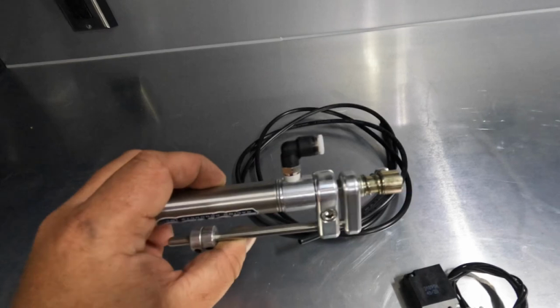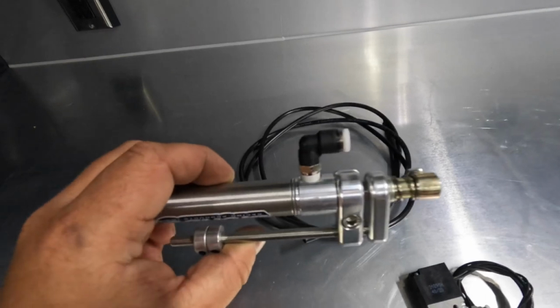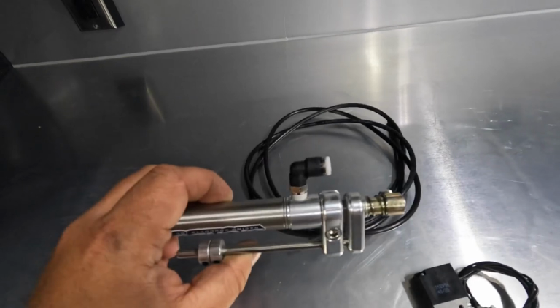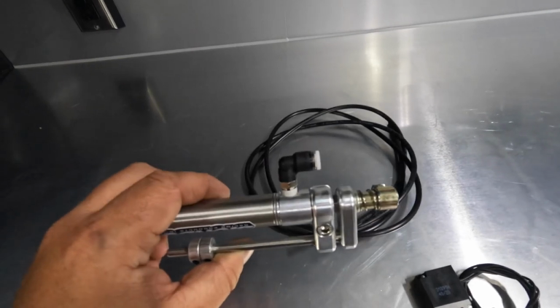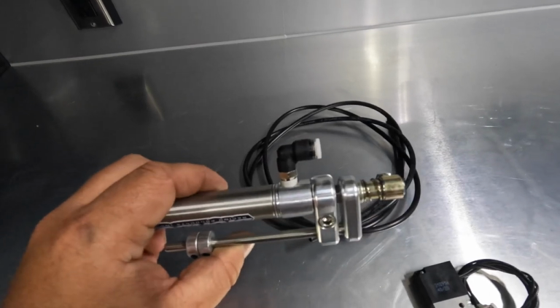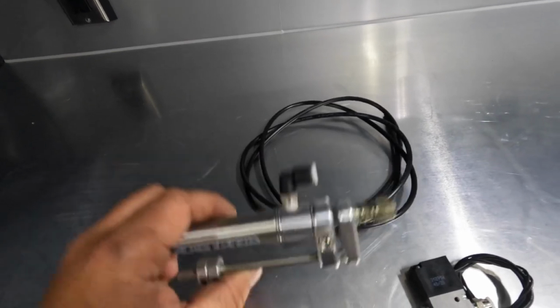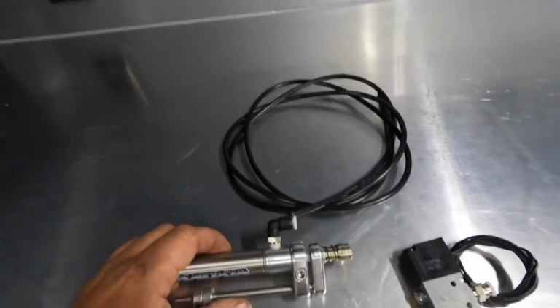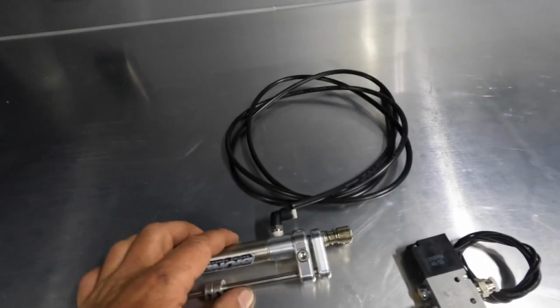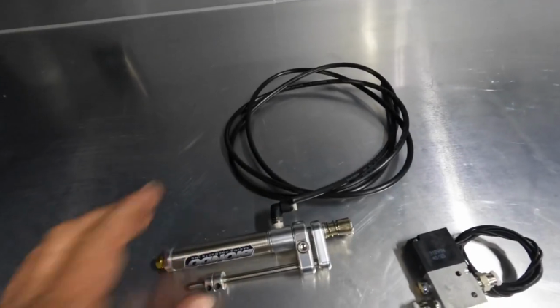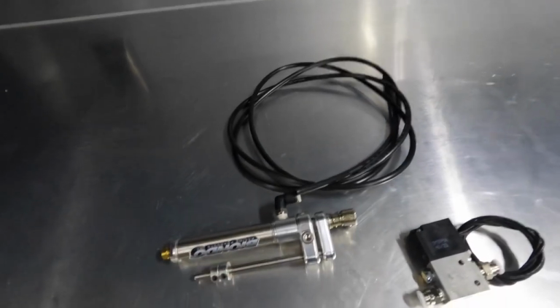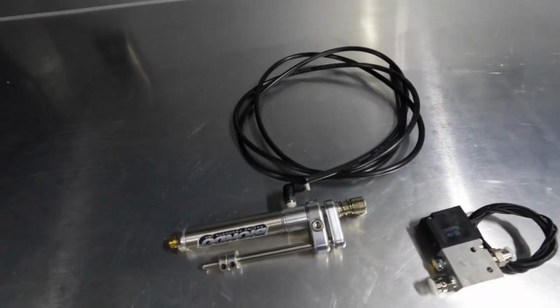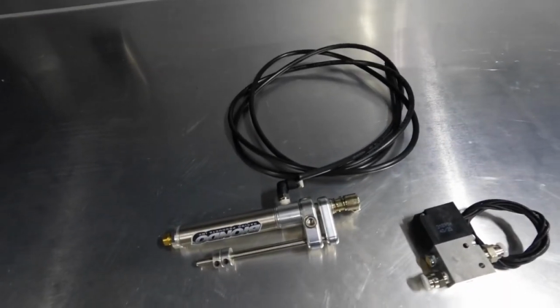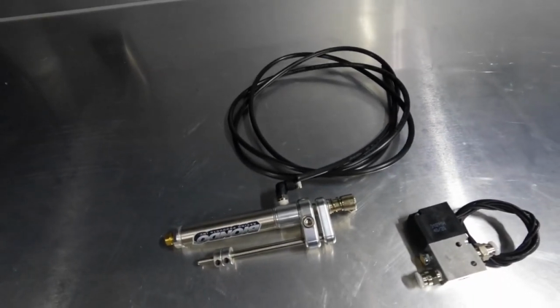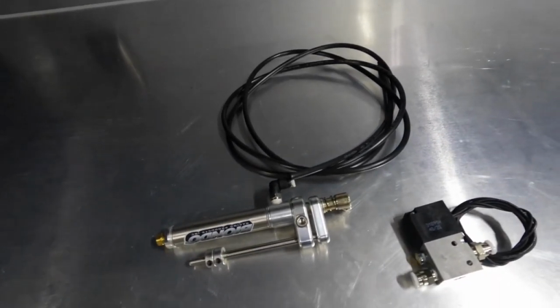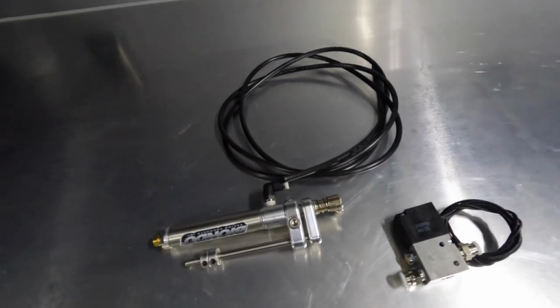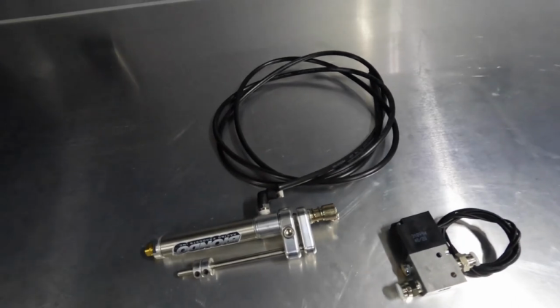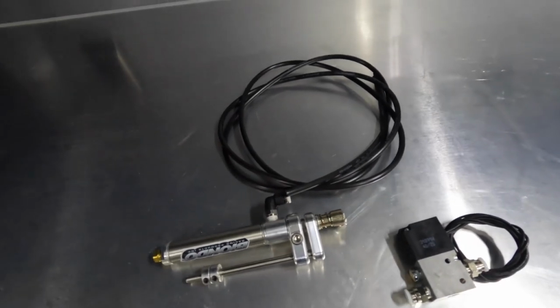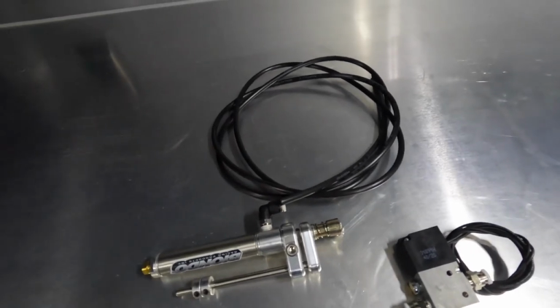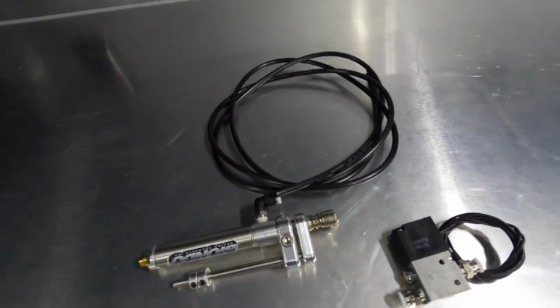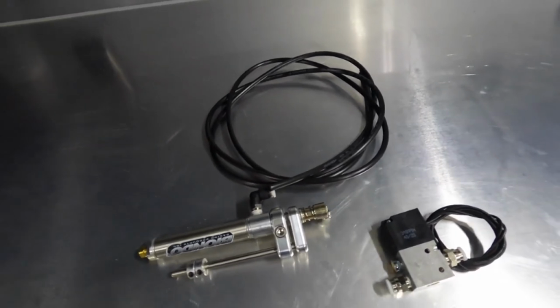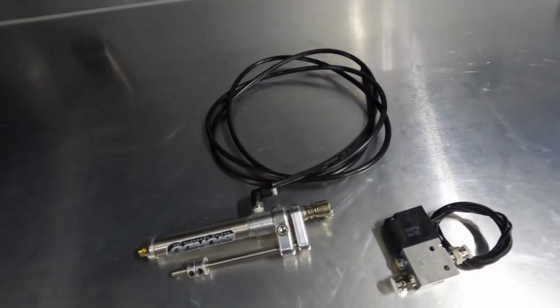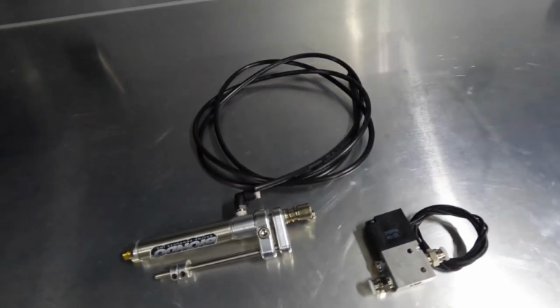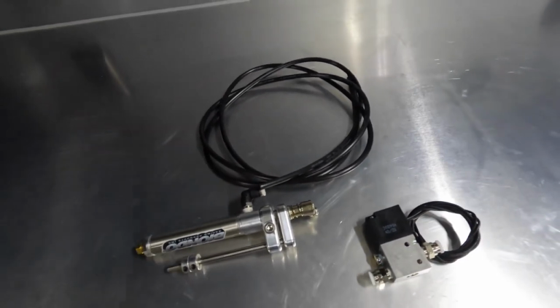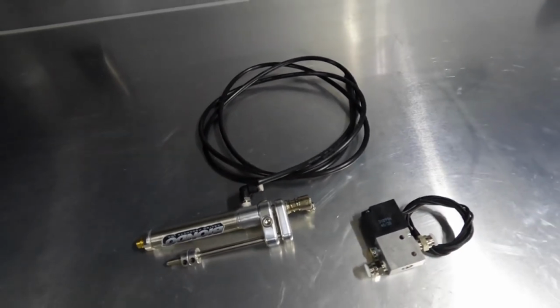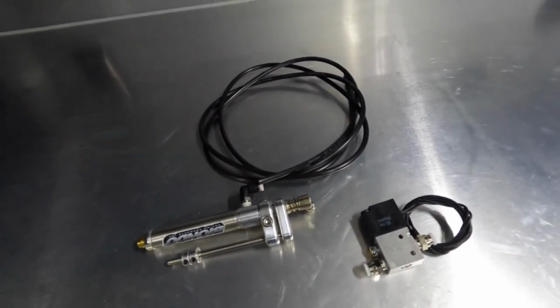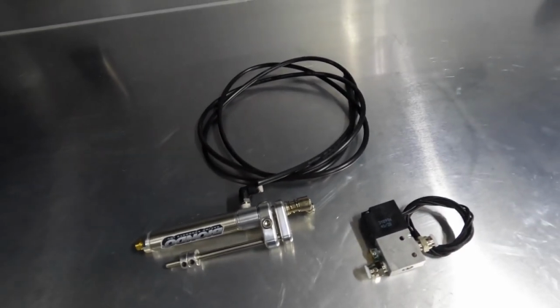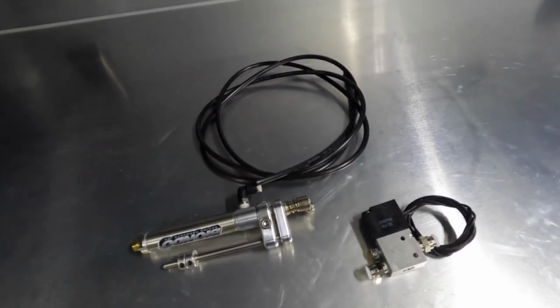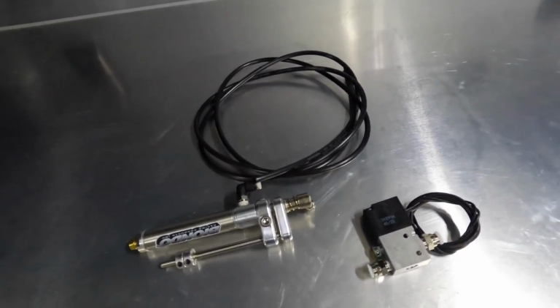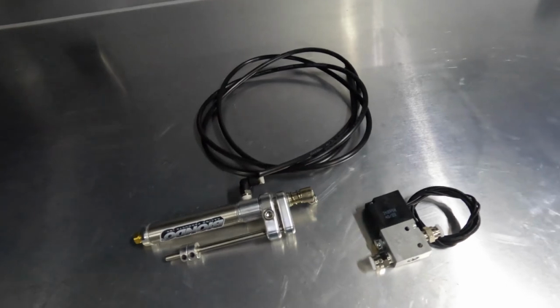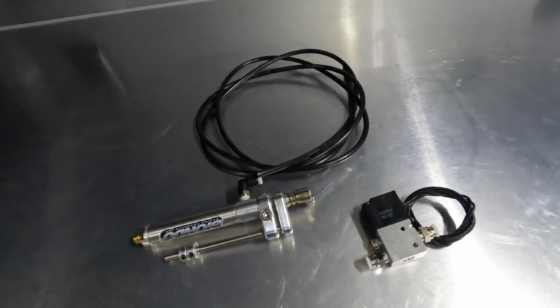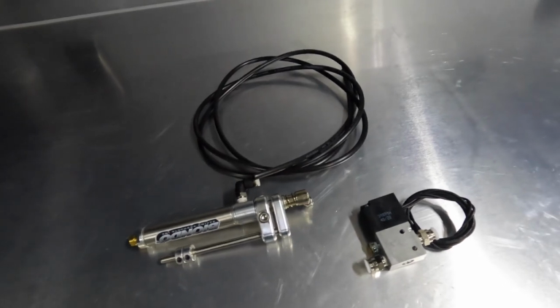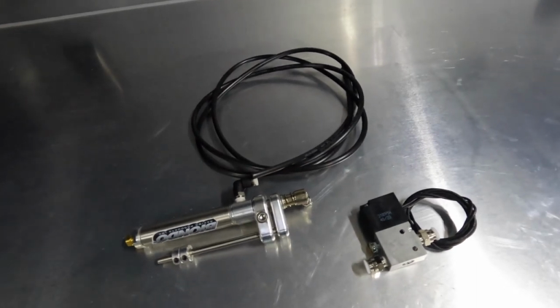Now I'll go show you the truck and exactly how it functions, so you have a really good understanding of how to set this up in your truck.